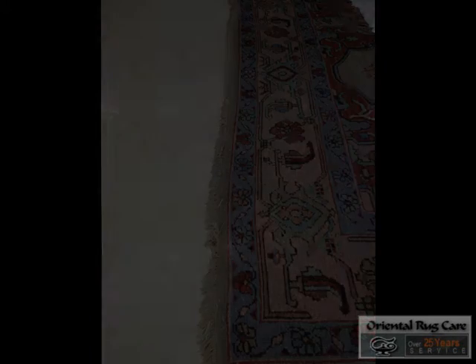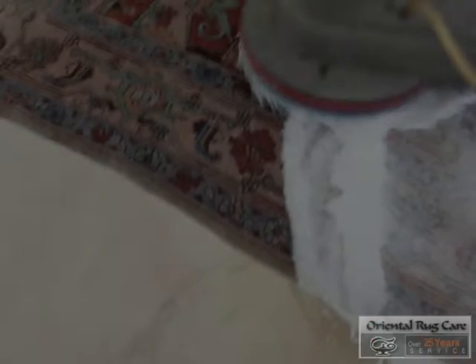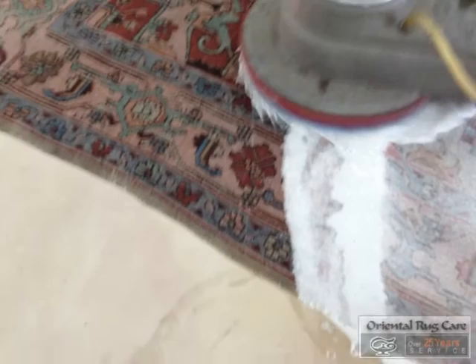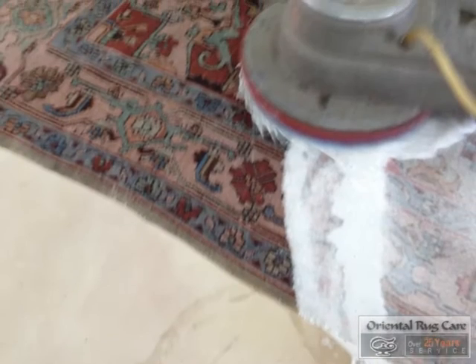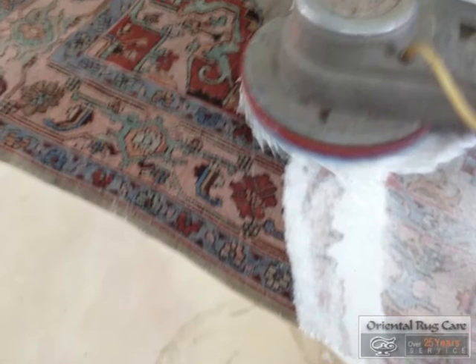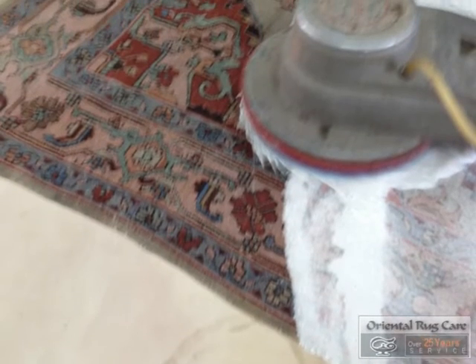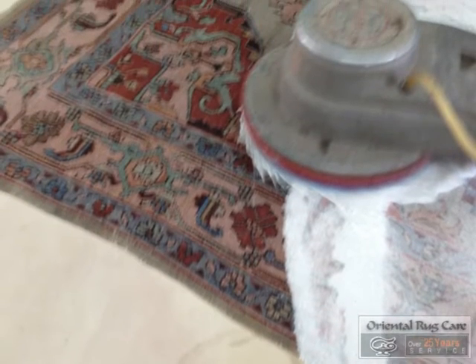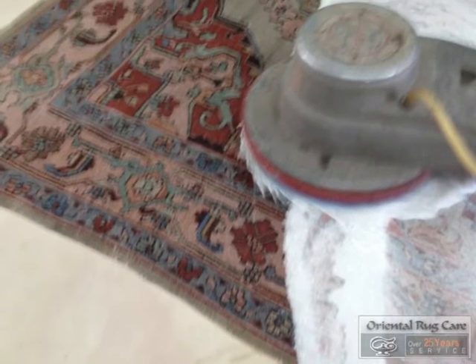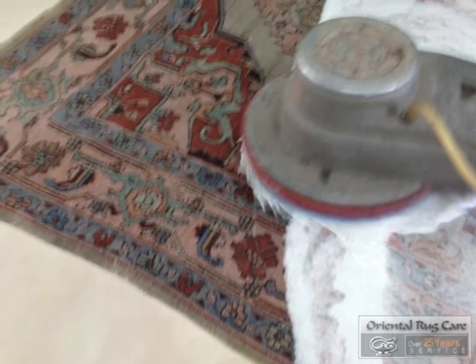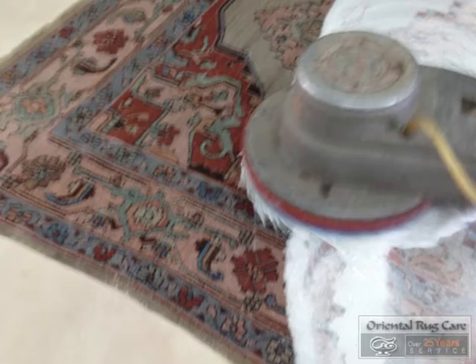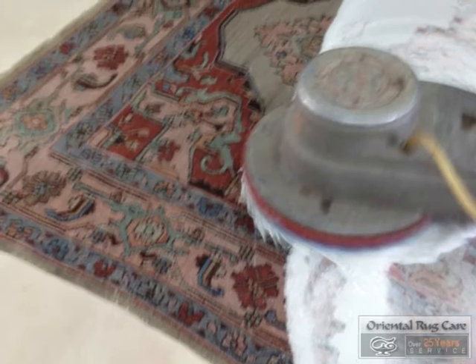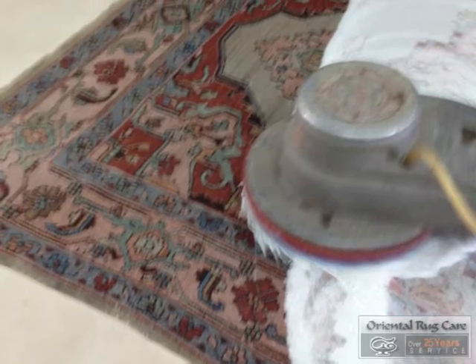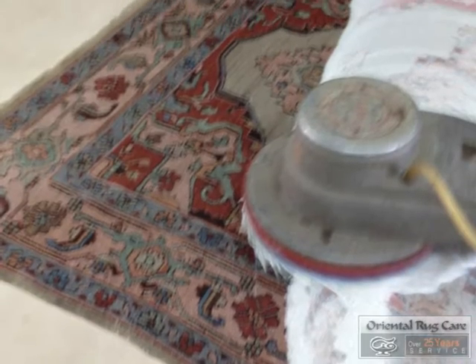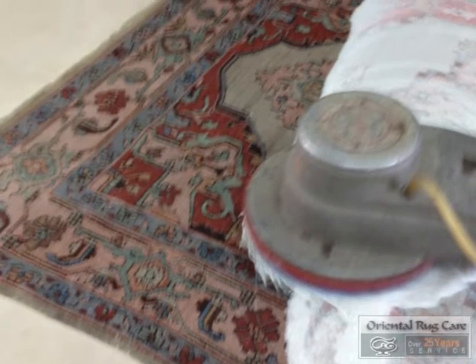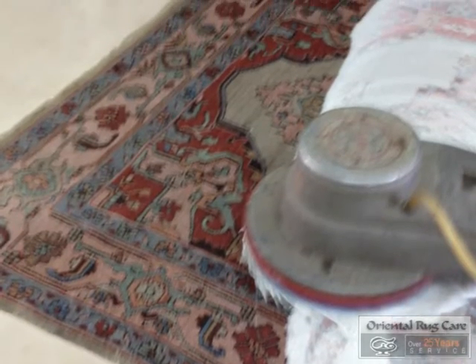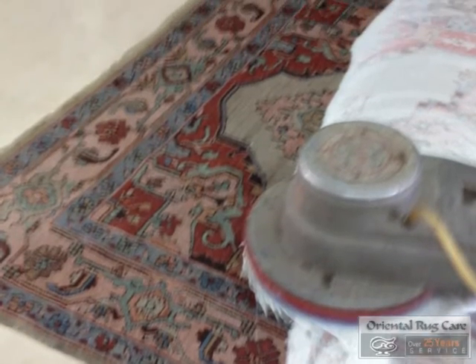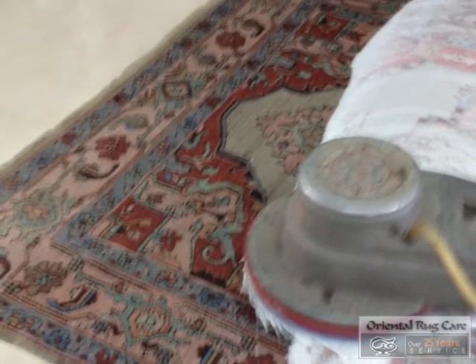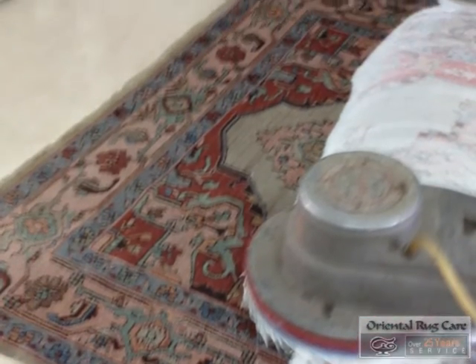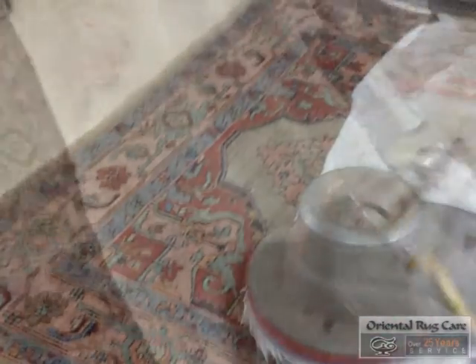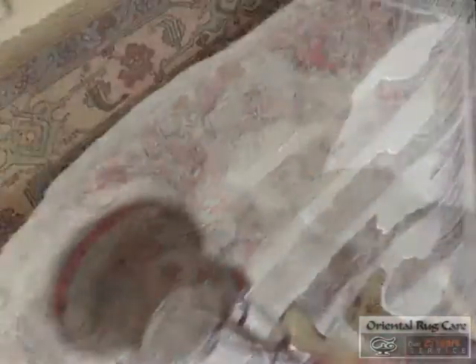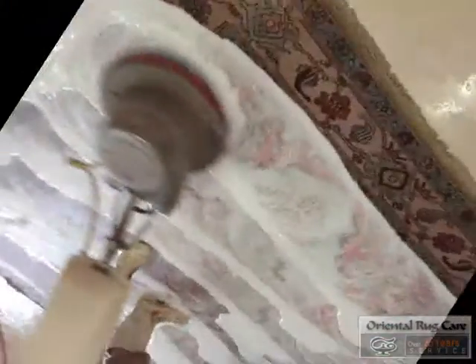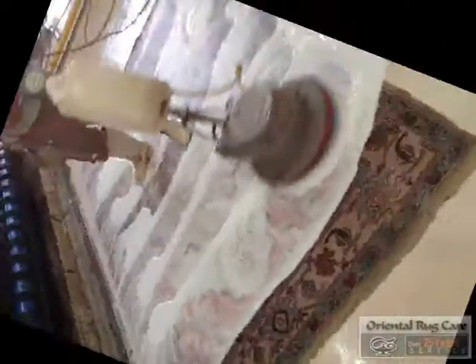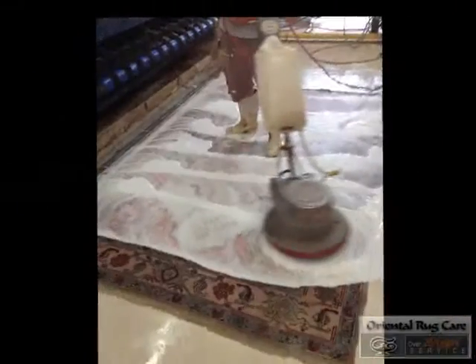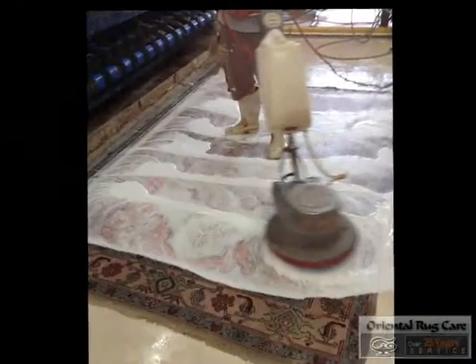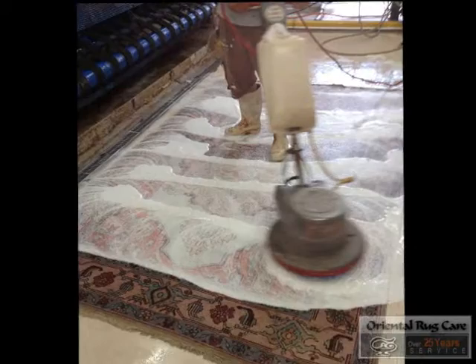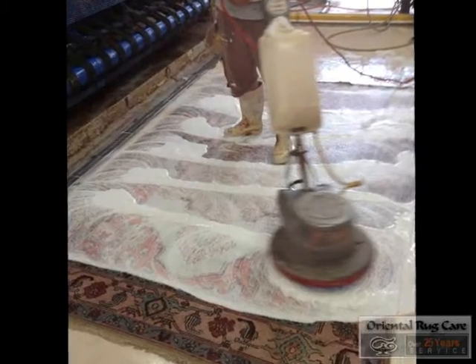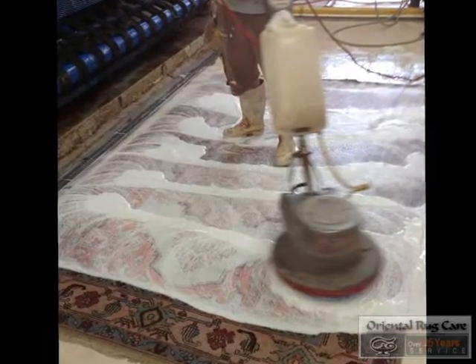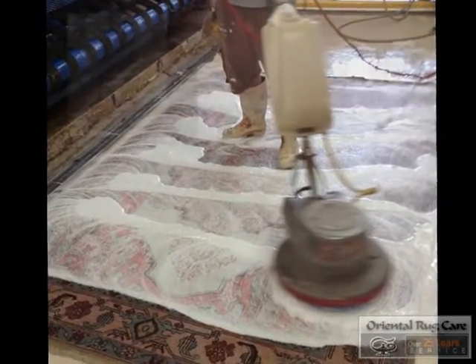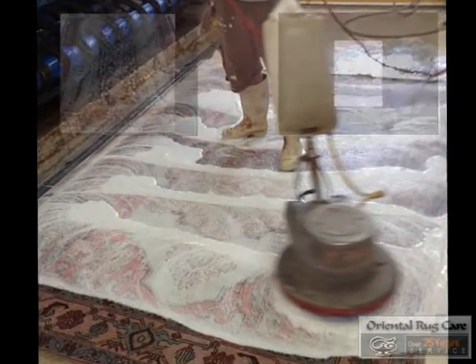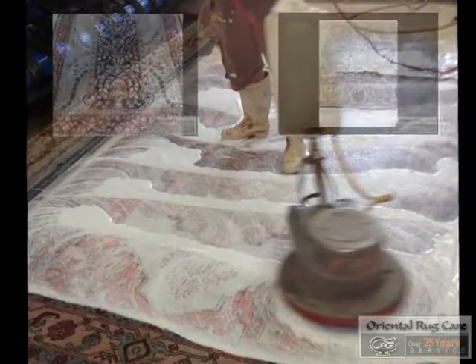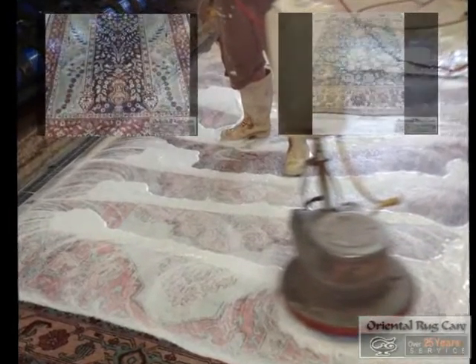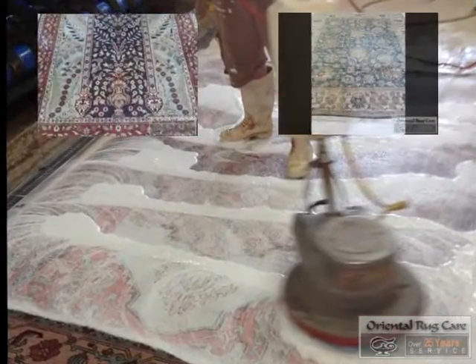We brought it to the back of our shop where we dusted the front side and back side, and now we're washing the front. We use a lot of soap on it, as you can see here. We always neutralize it at the end — that's why our rugs are always soft.